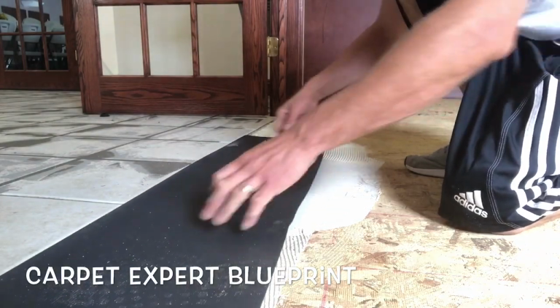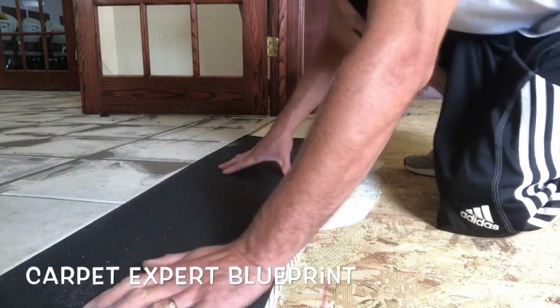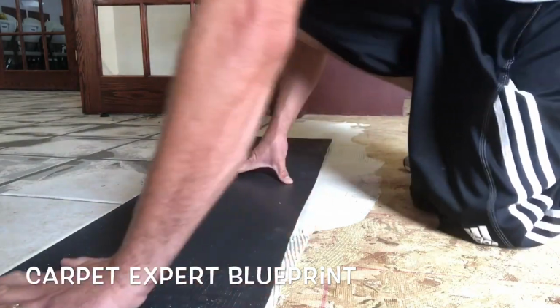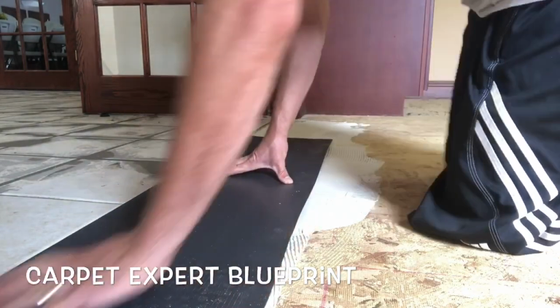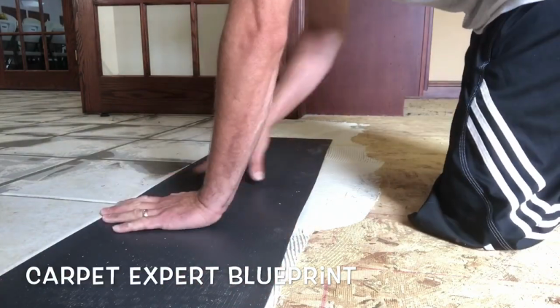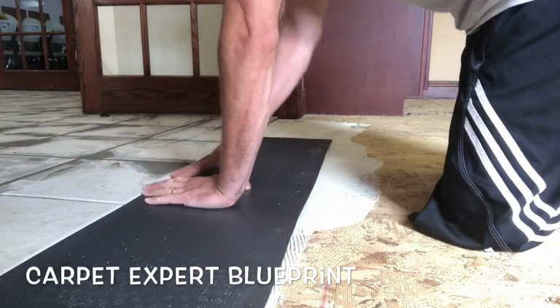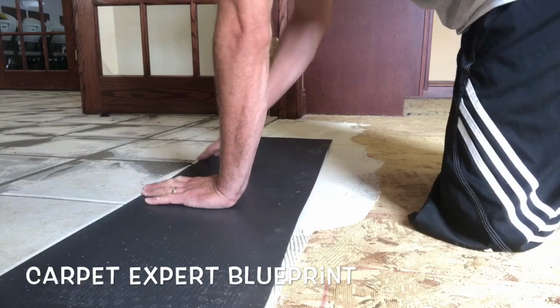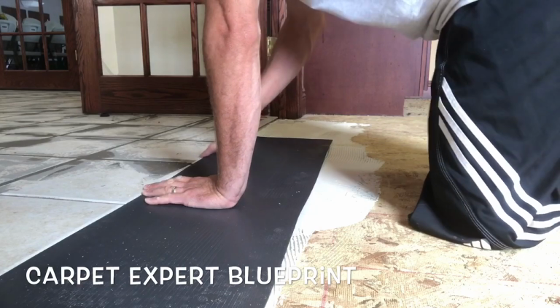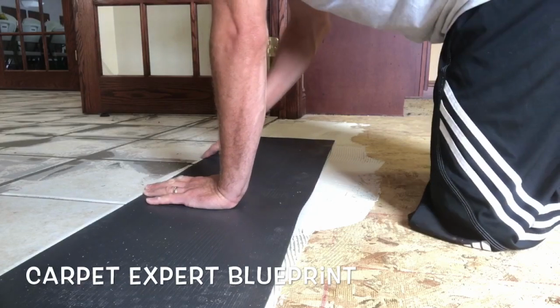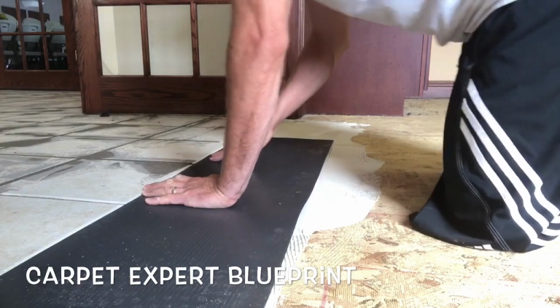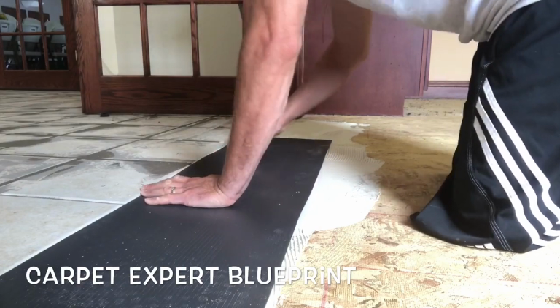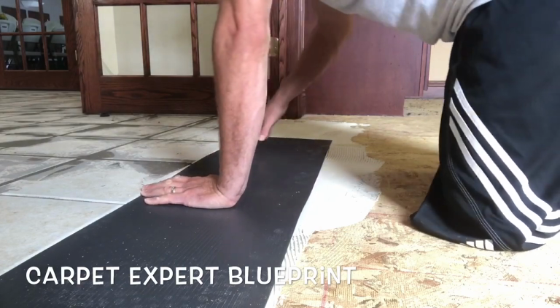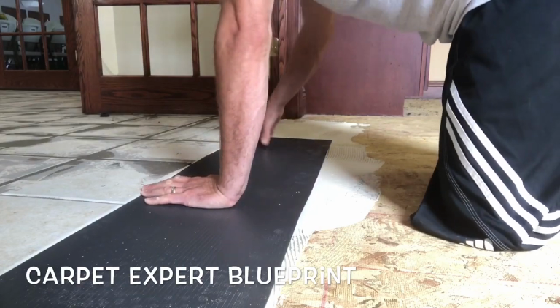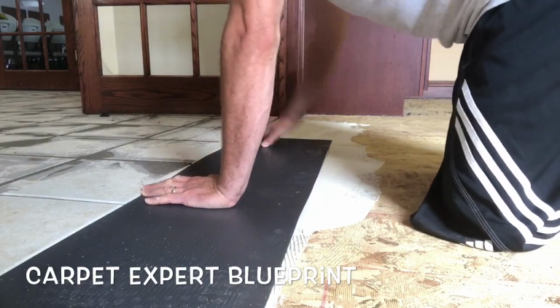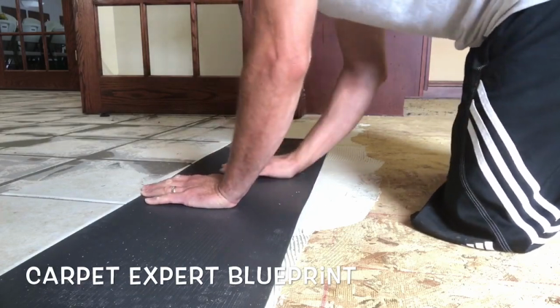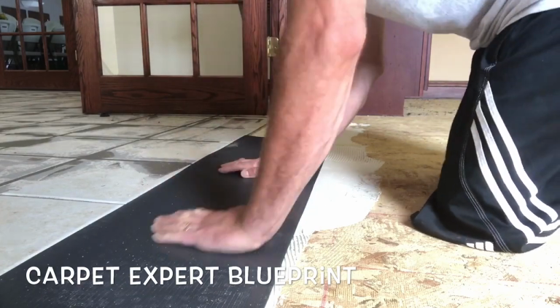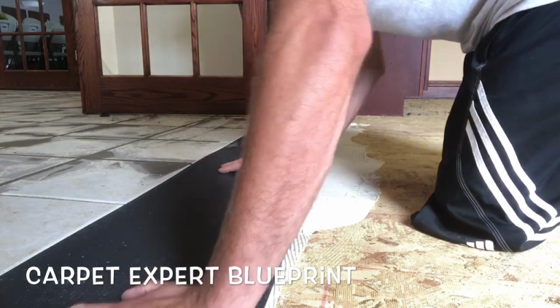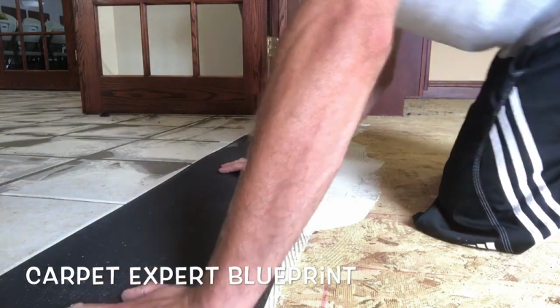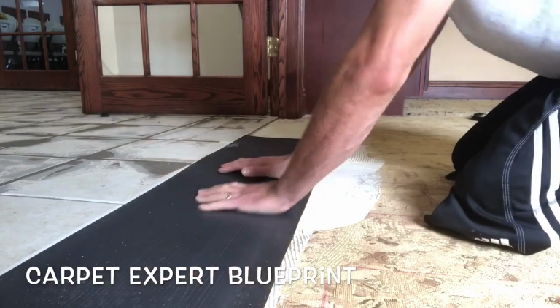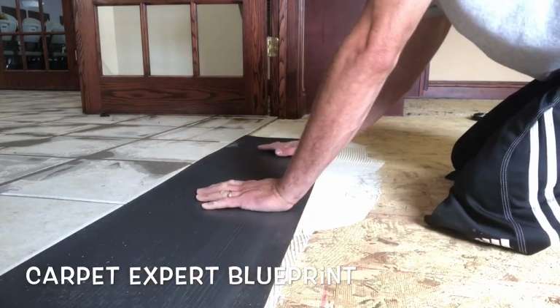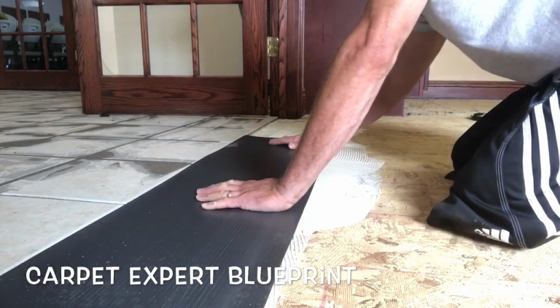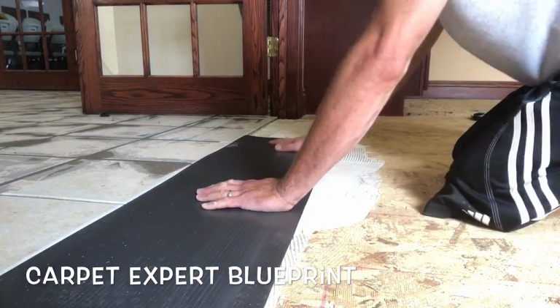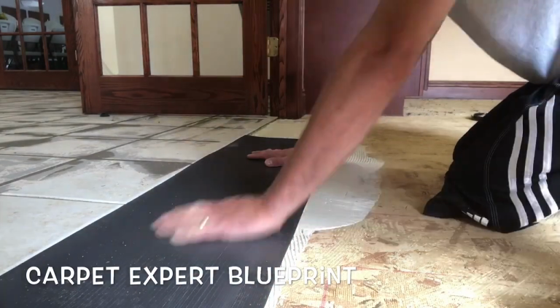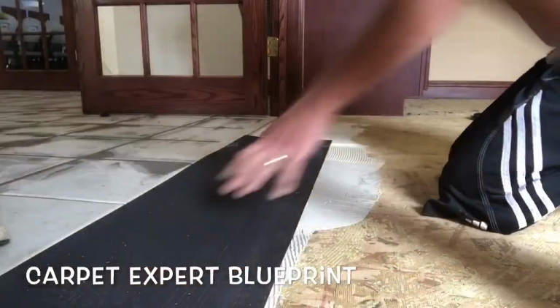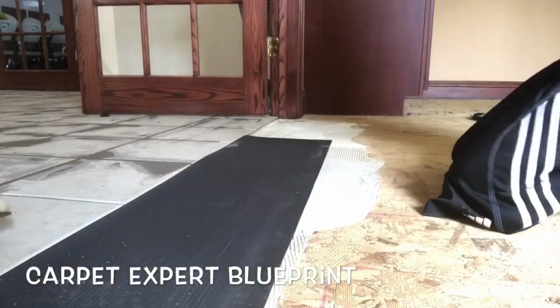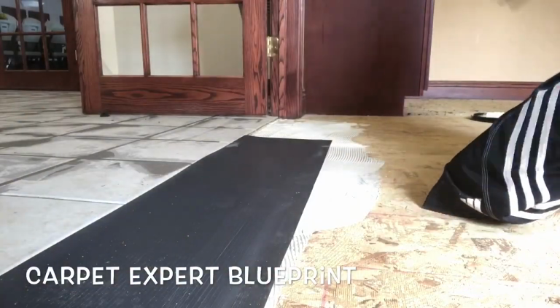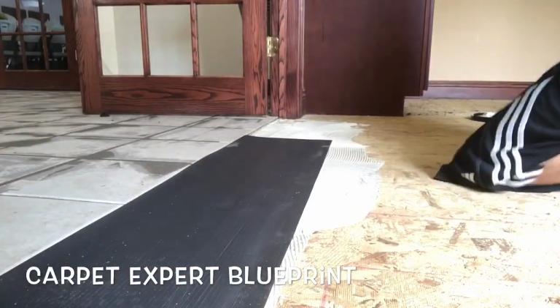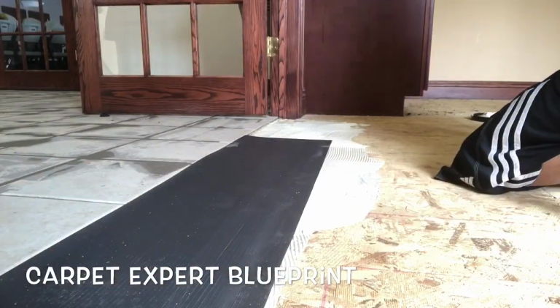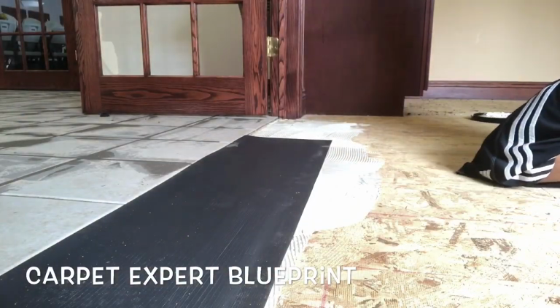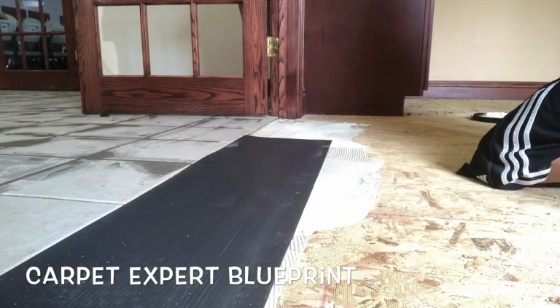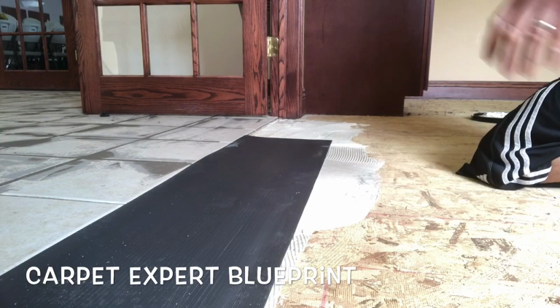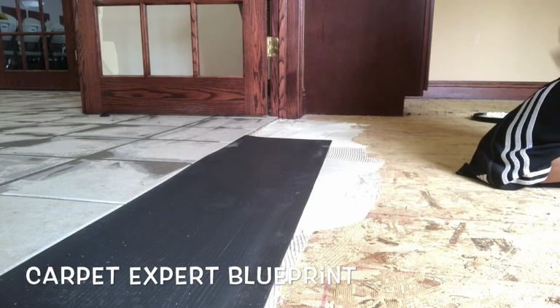Since I'm doing a glue-down carpet installation I'm actually going to glue this ramp into place versus nailing it down or anything. I want to make sure every part of it is secure and tight, and all I'm doing is butting it right up to the ceramic that we had to skim over.